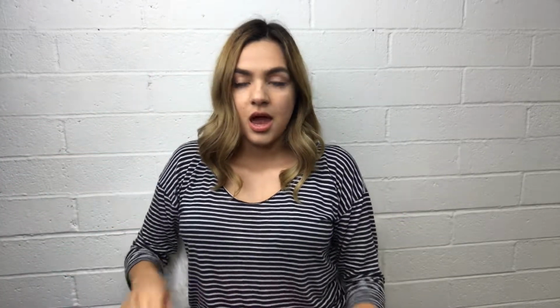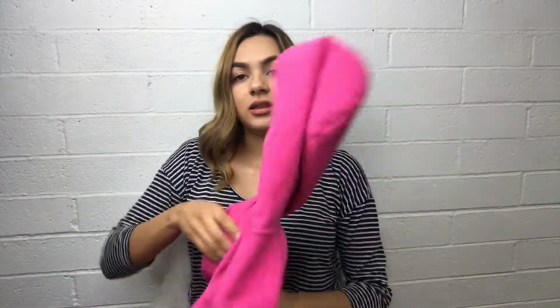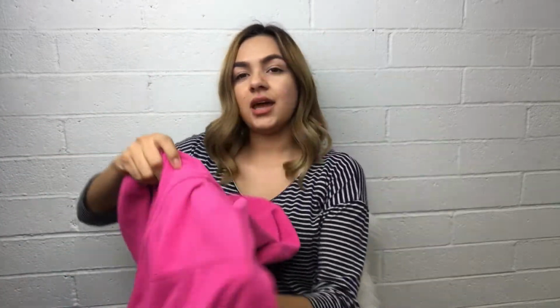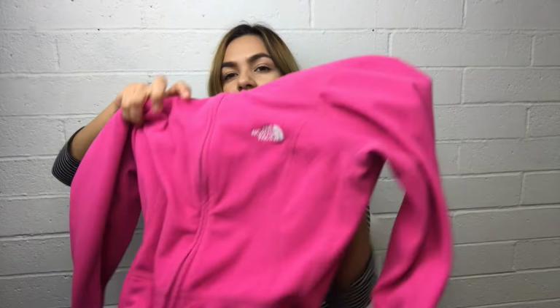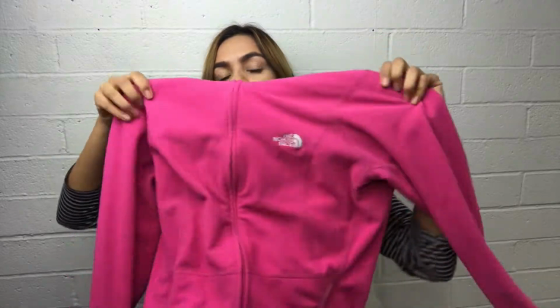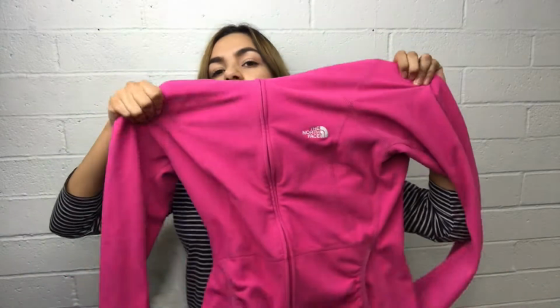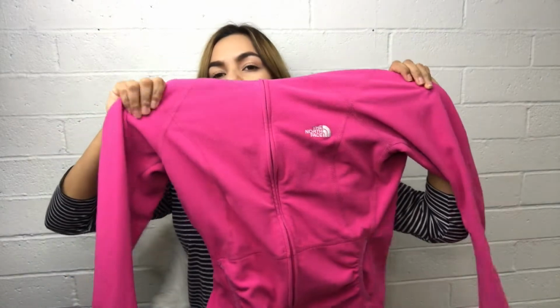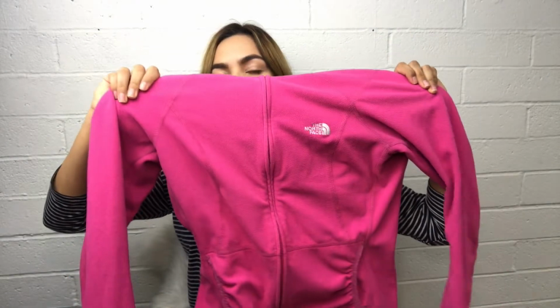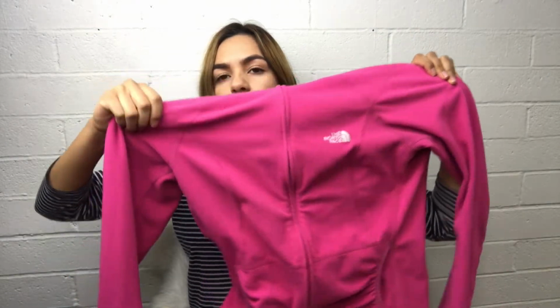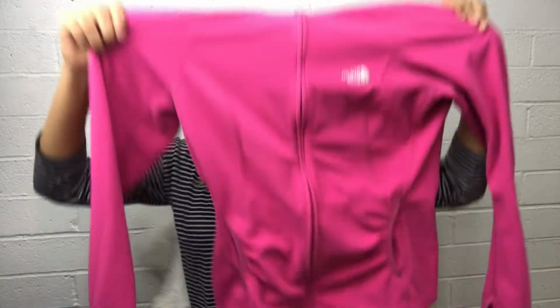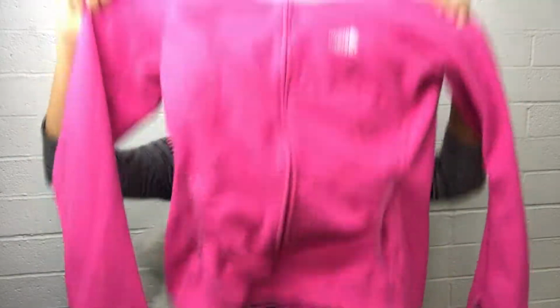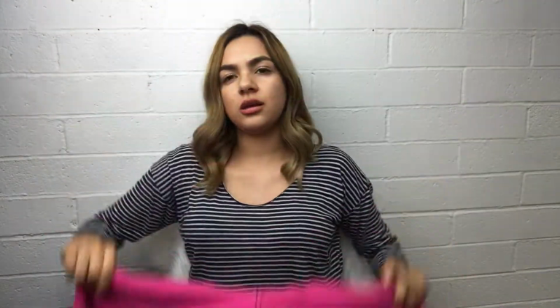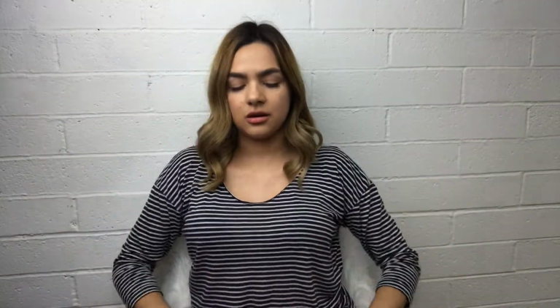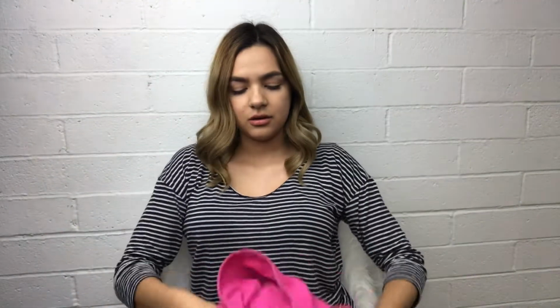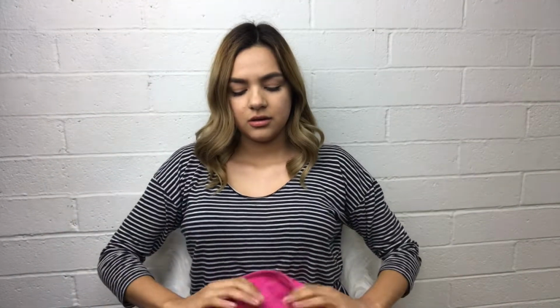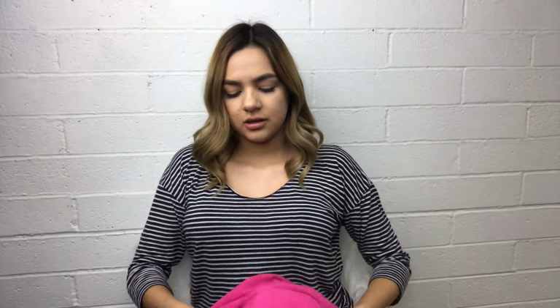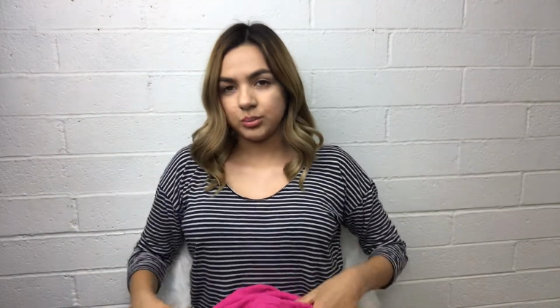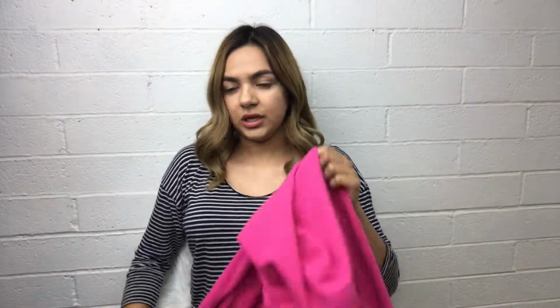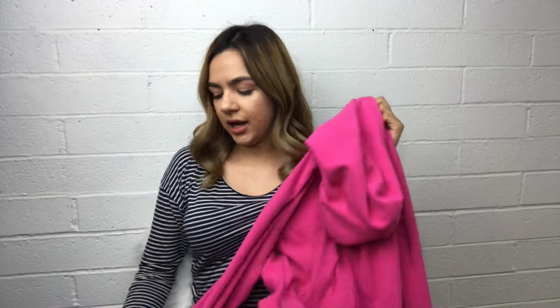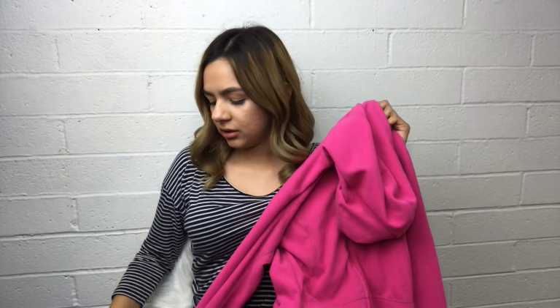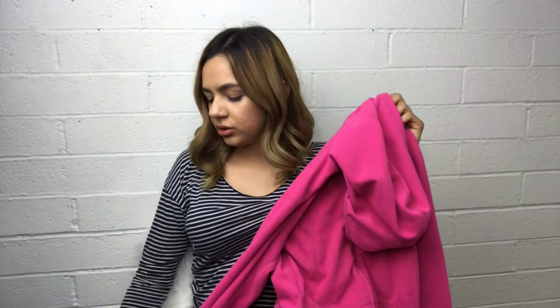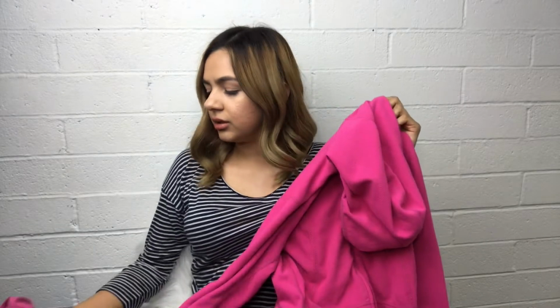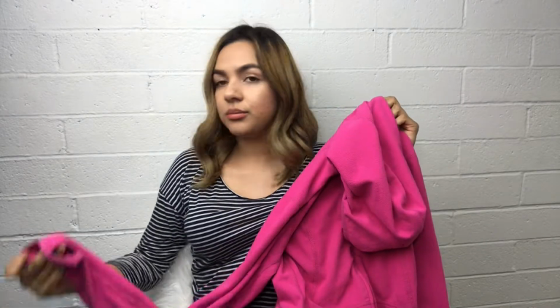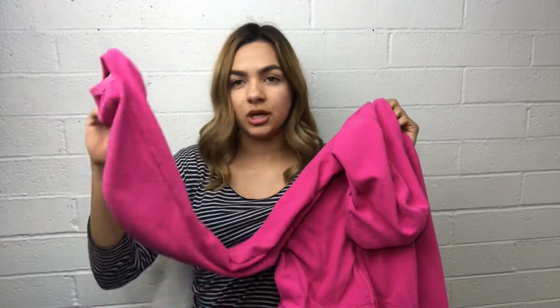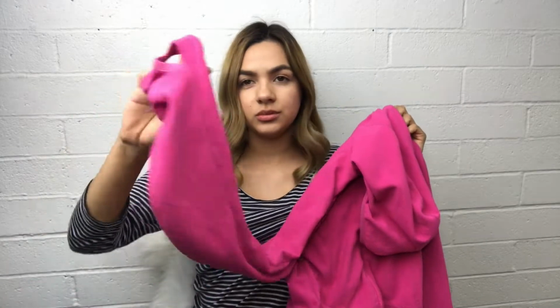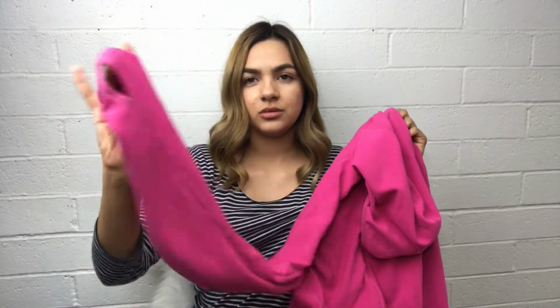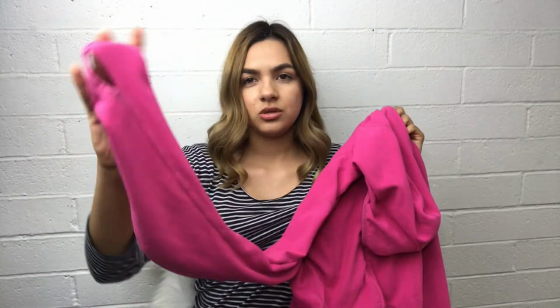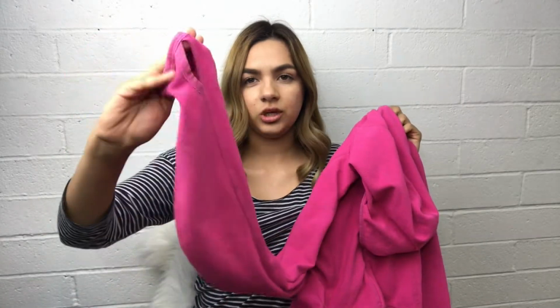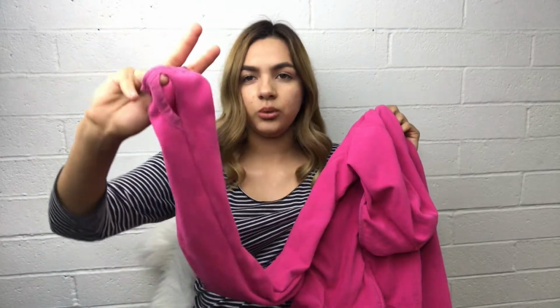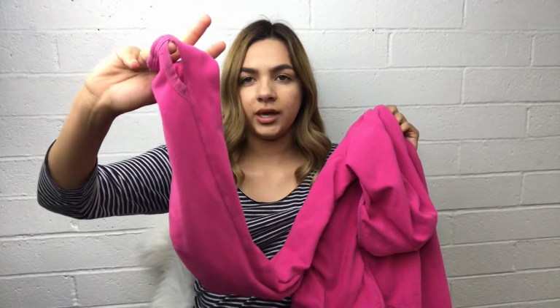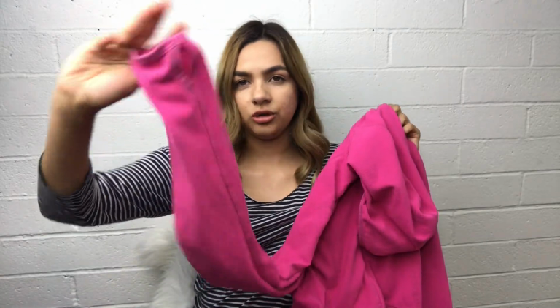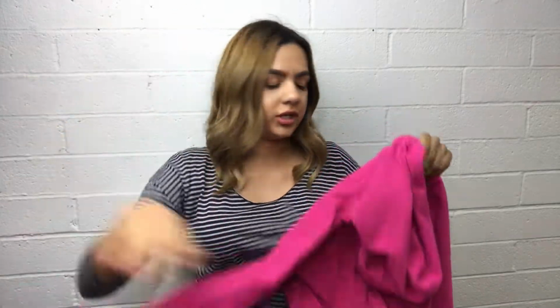Then I got this North Face sweater. It's pink and it has the holes on the thumb so you can wear it when you're hiking or if you're running.